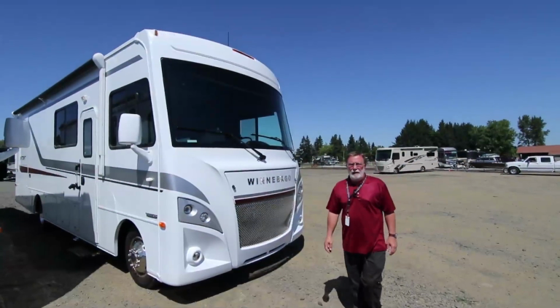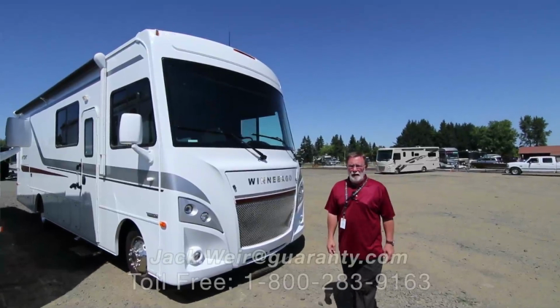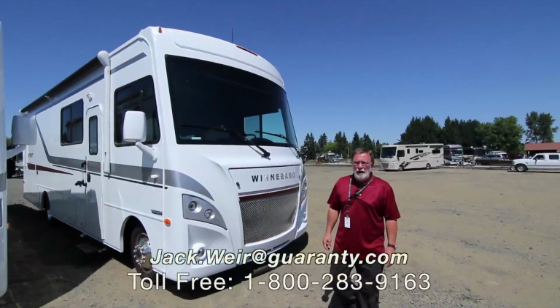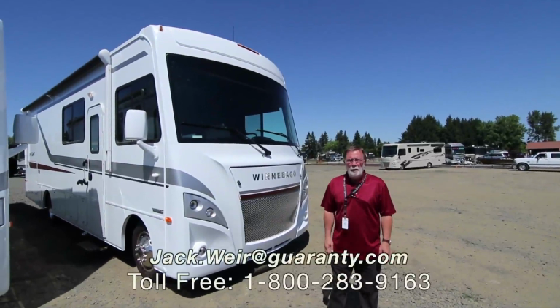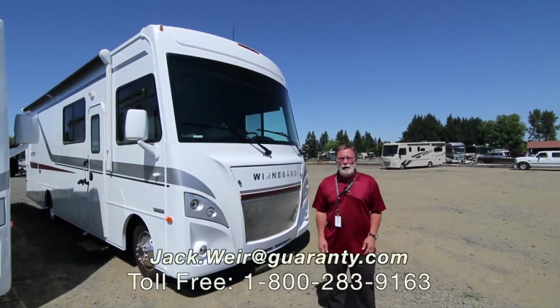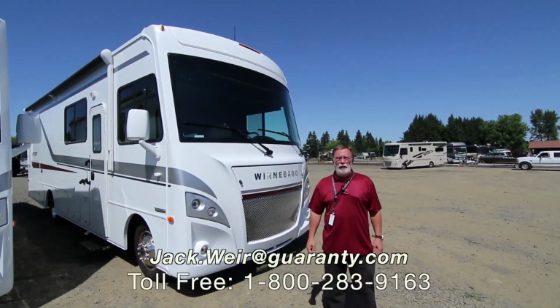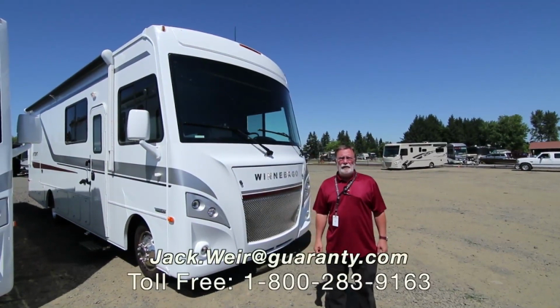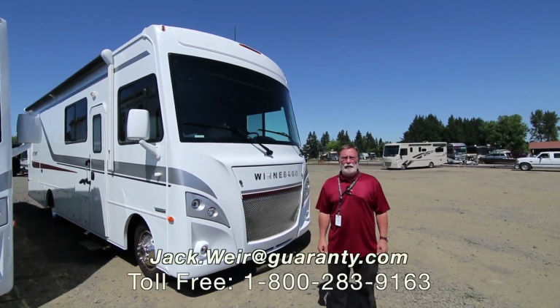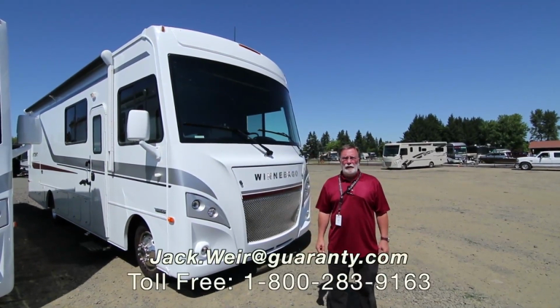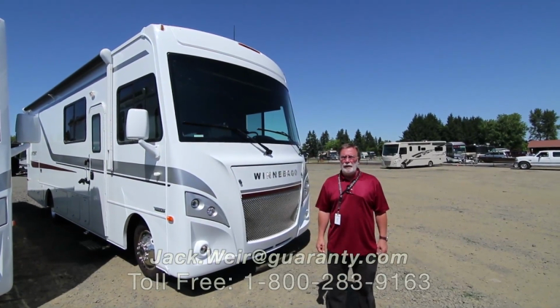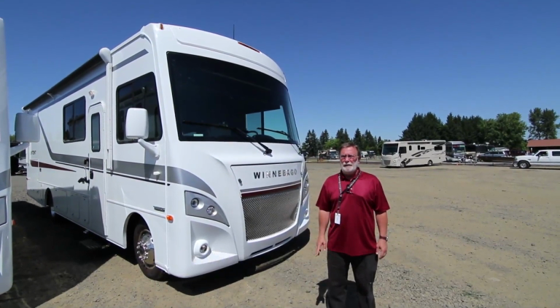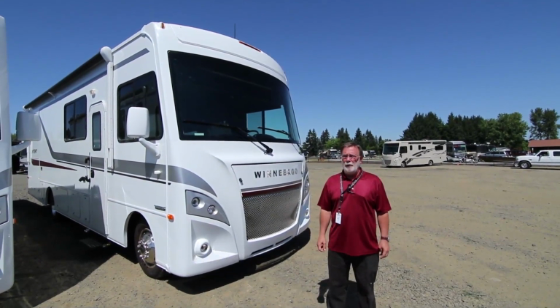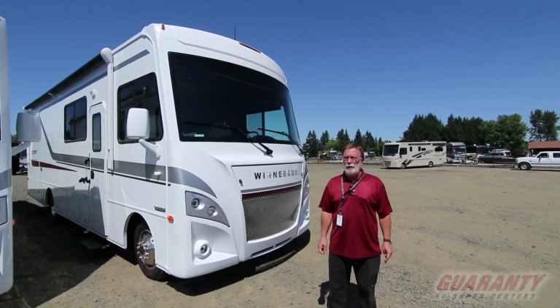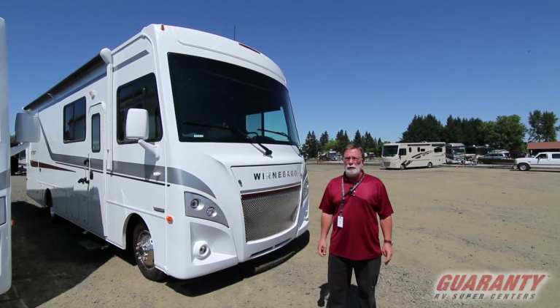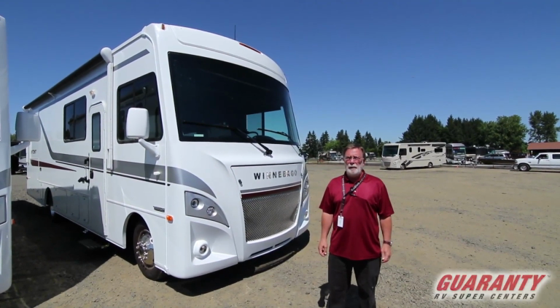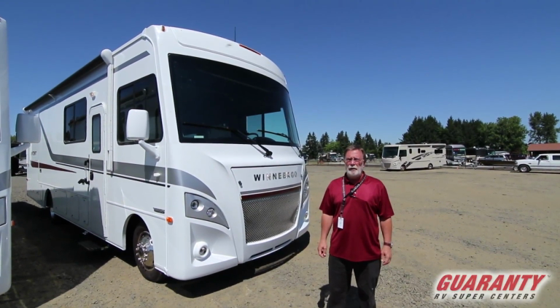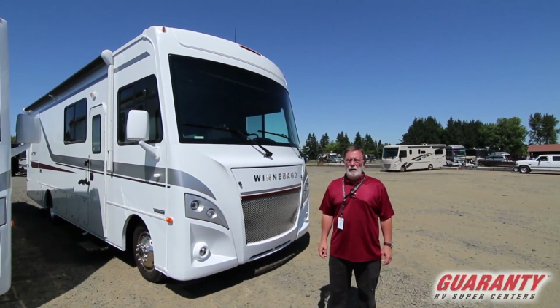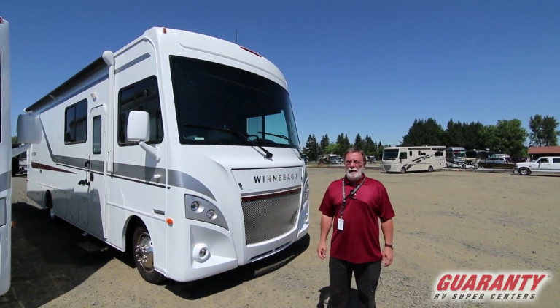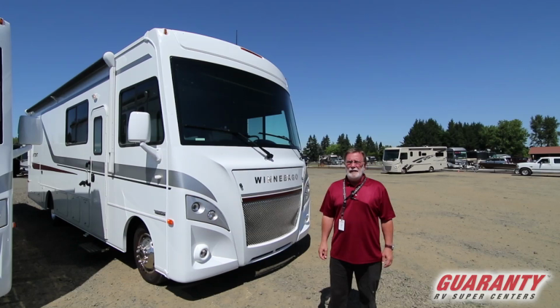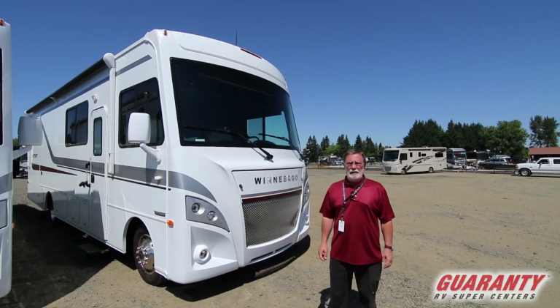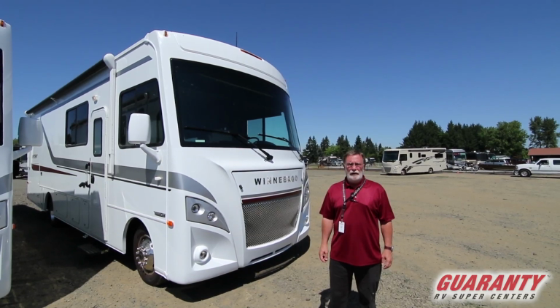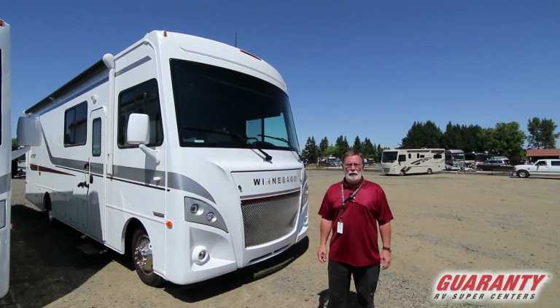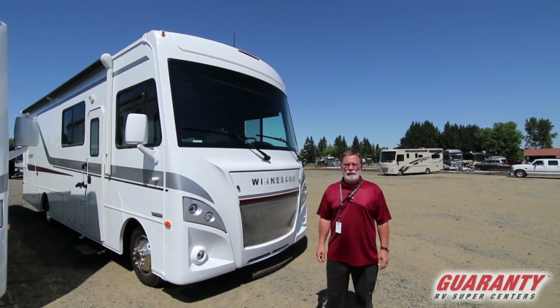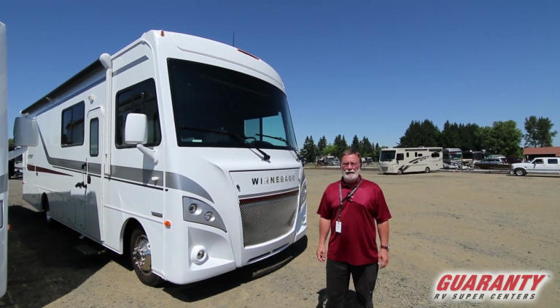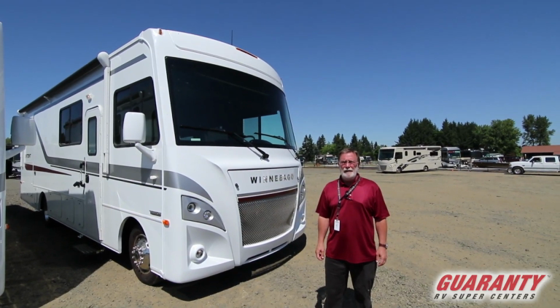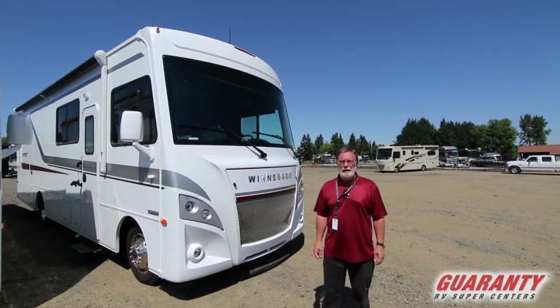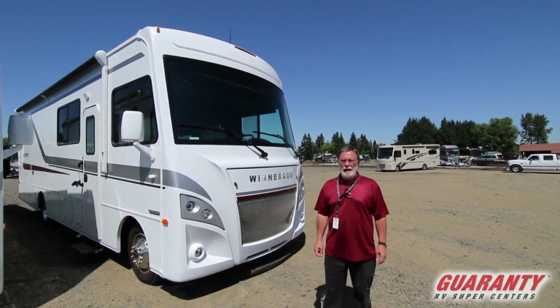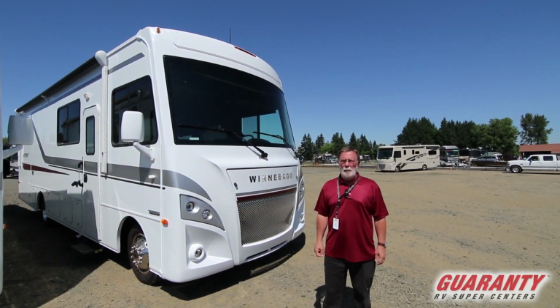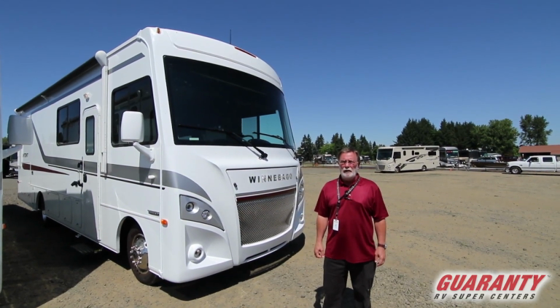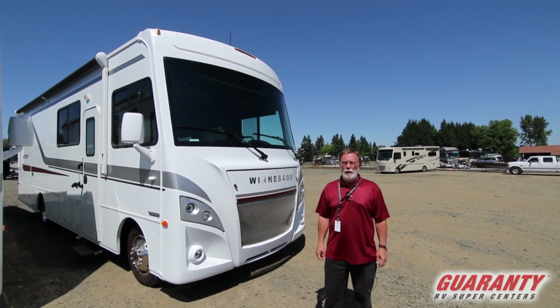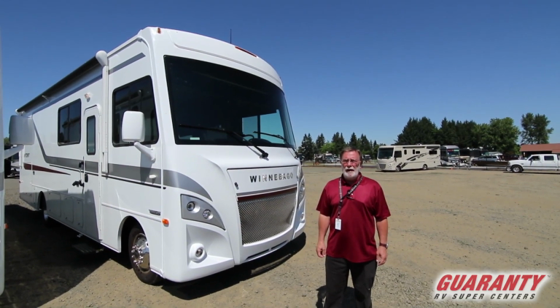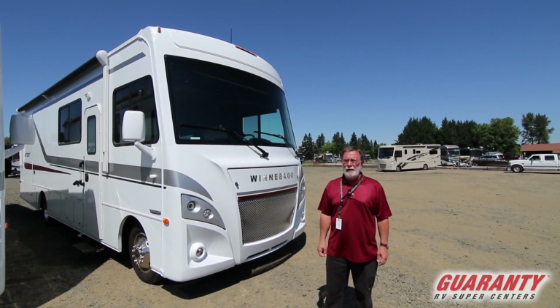Hi, my name is Jack Ware. I'm with Guaranty RV in Junction City, Oregon. Today we're going to preview the Winnebago Intent — it's a 2019 and the model is 29L.